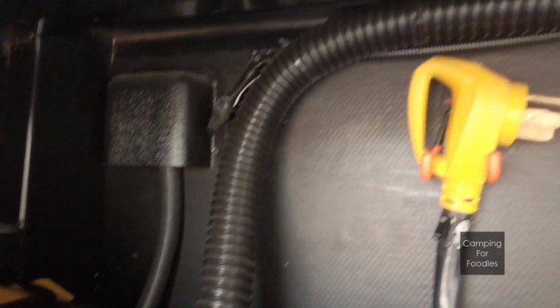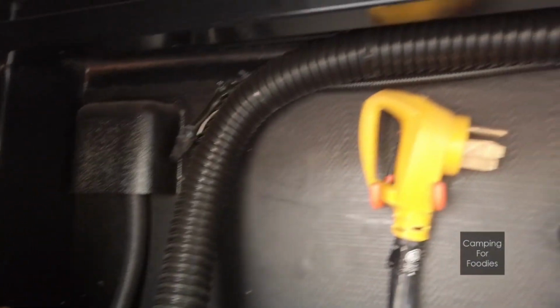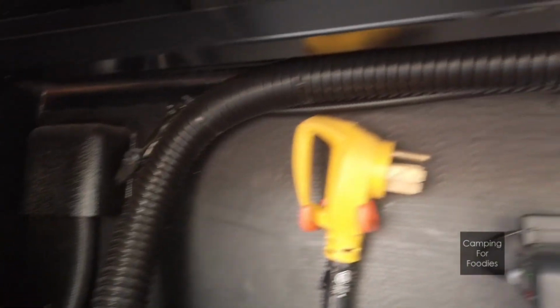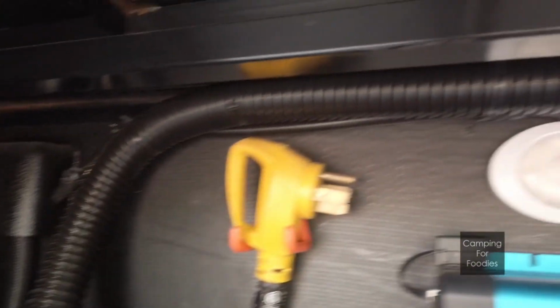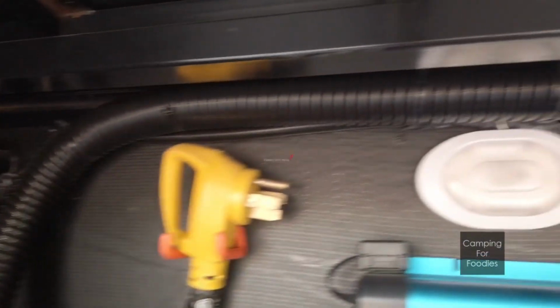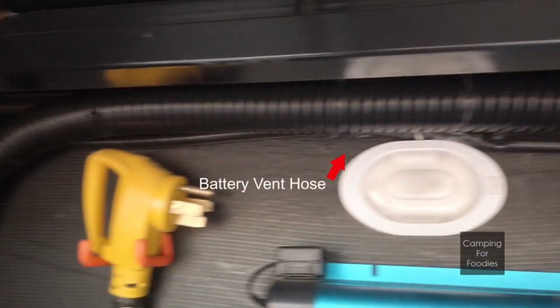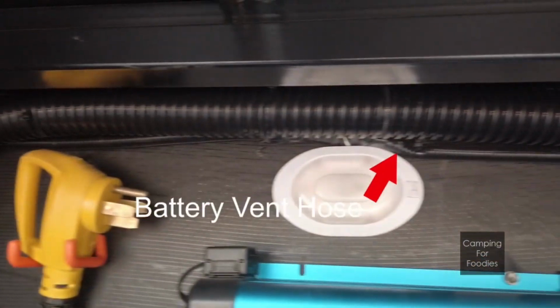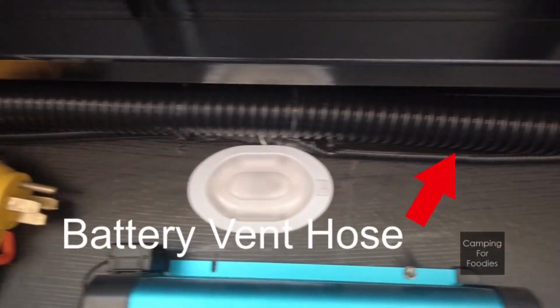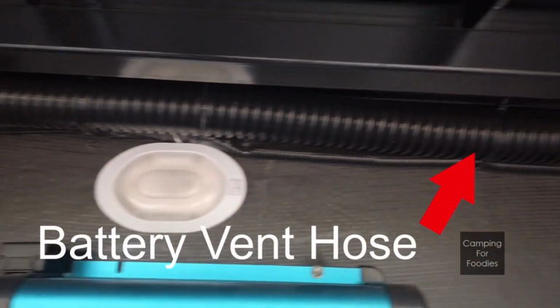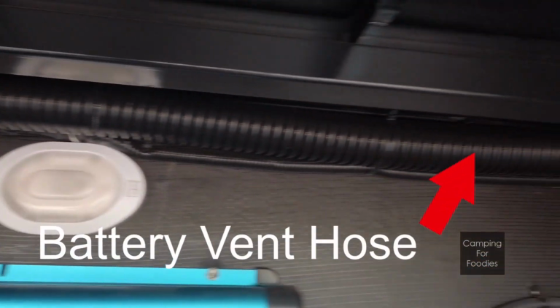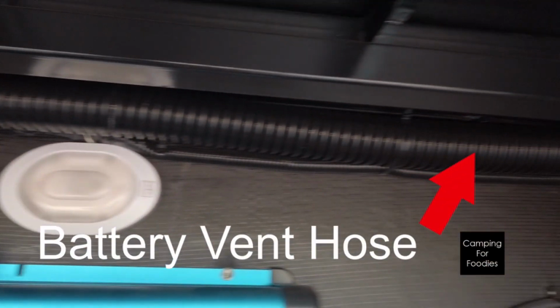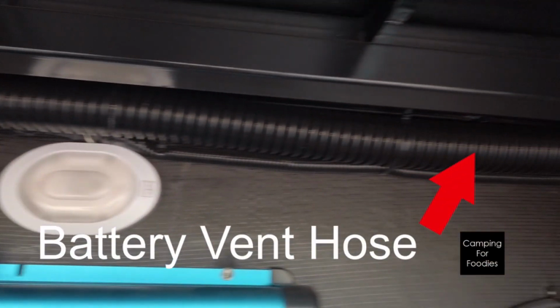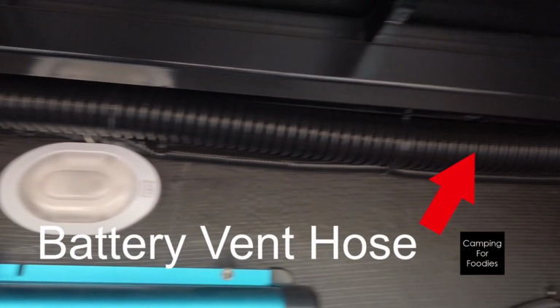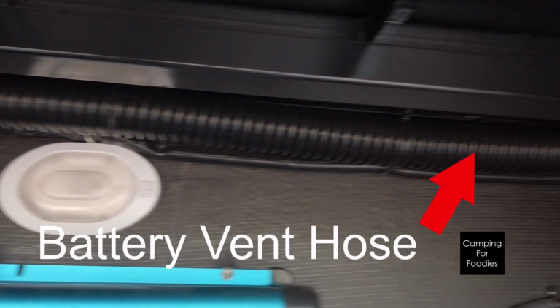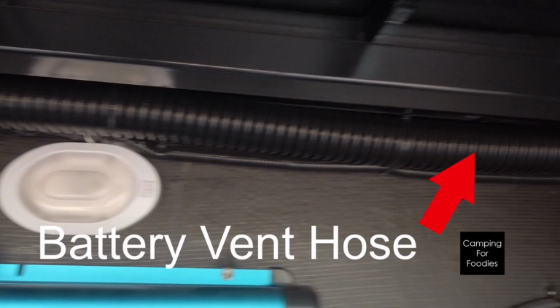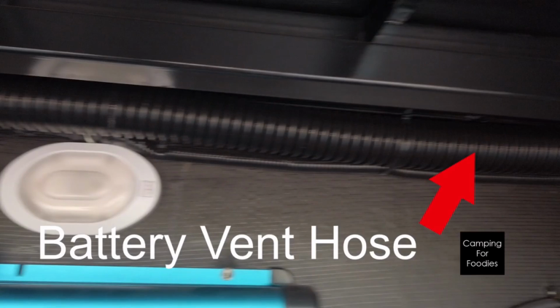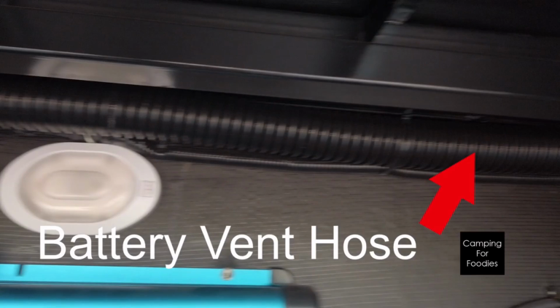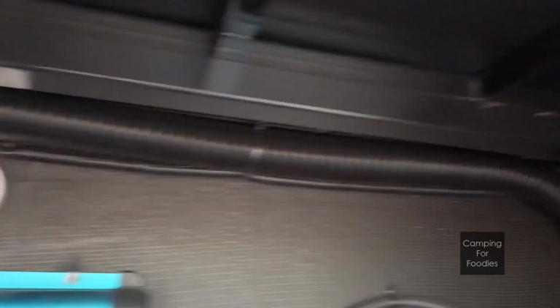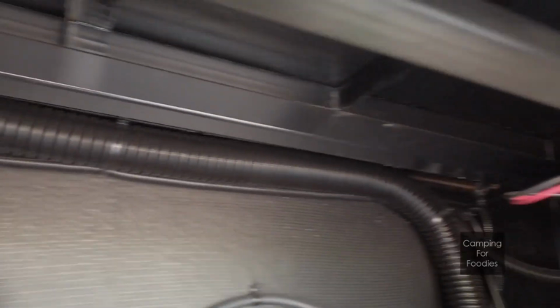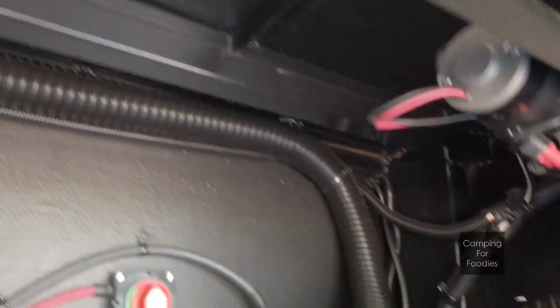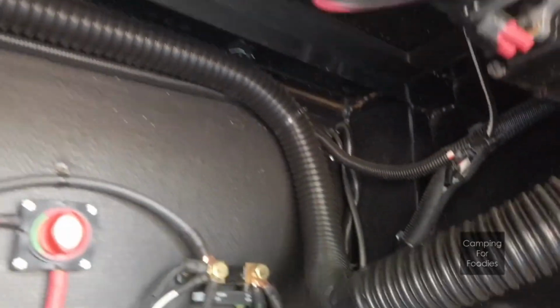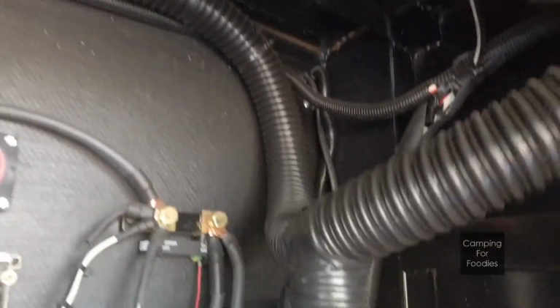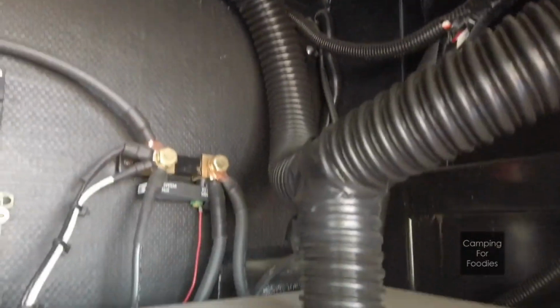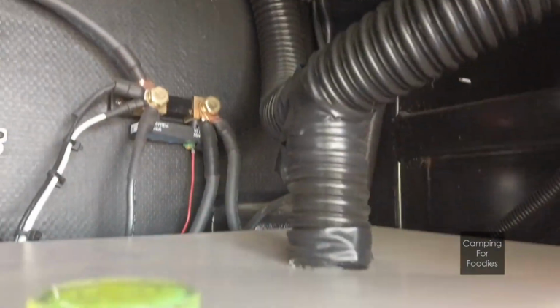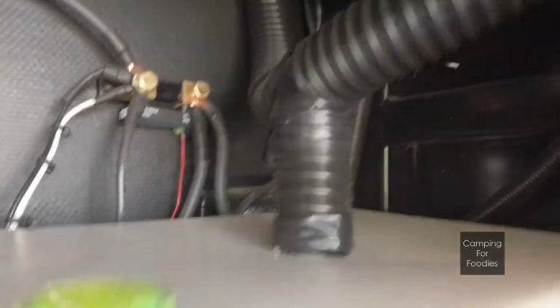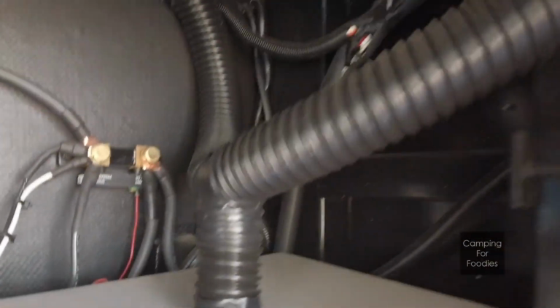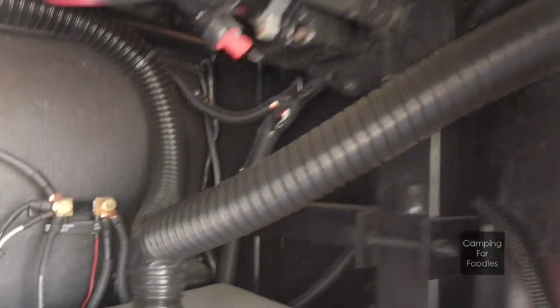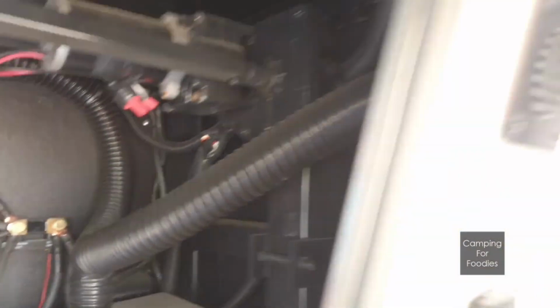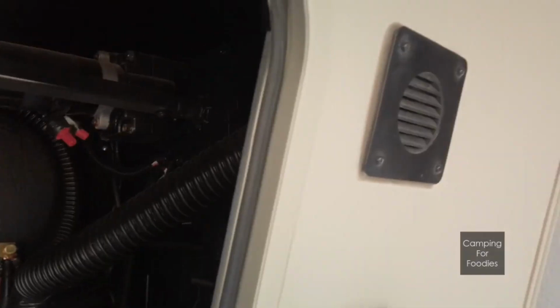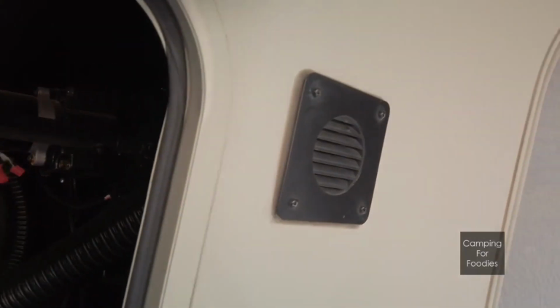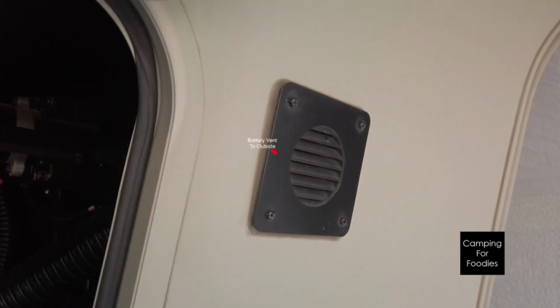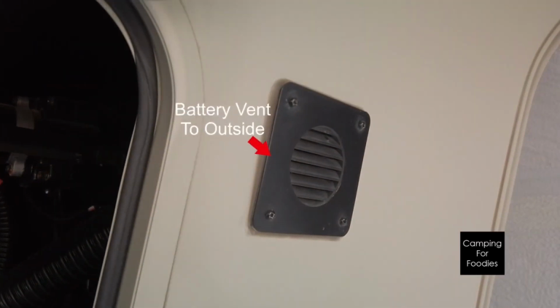Both of these lead-acid battery compartments are vented with this hose and it vents the dangerous gases right outside this port here.